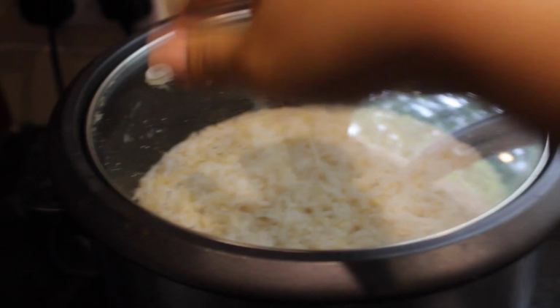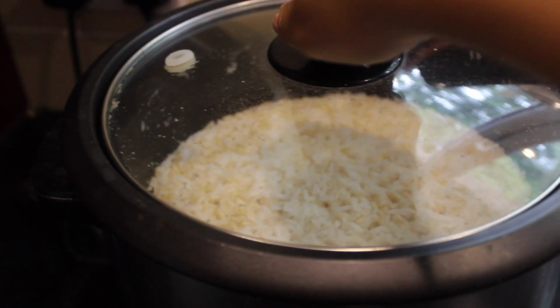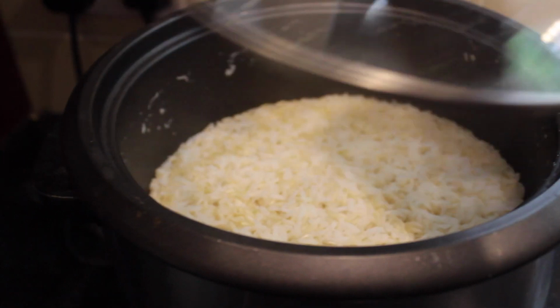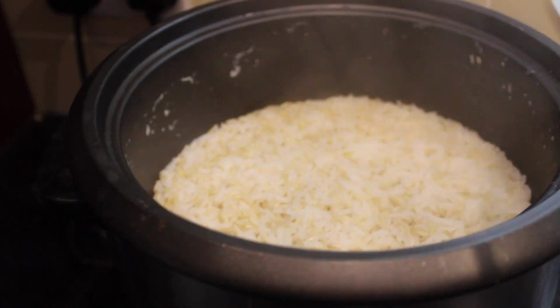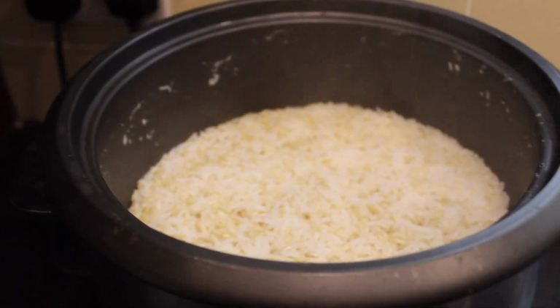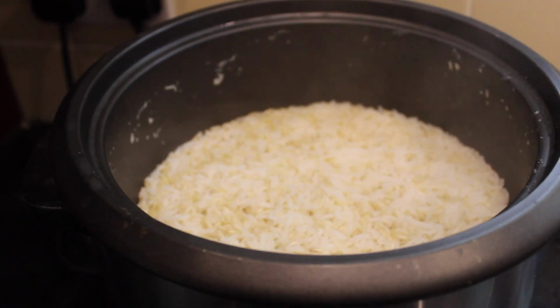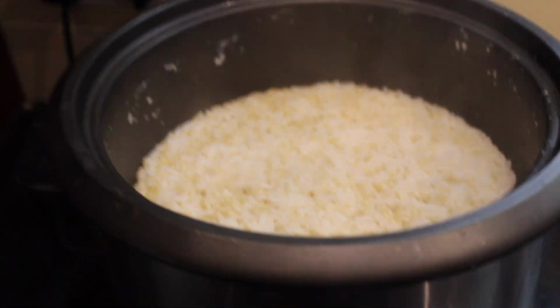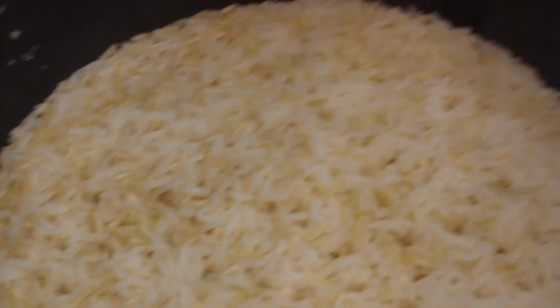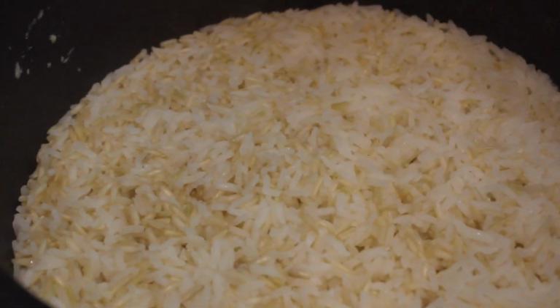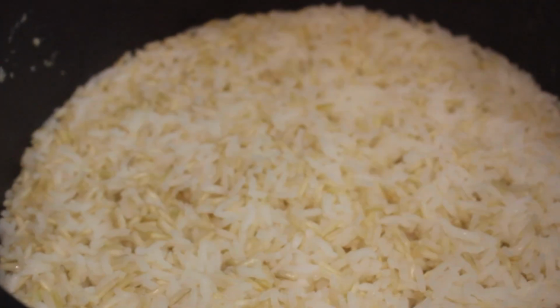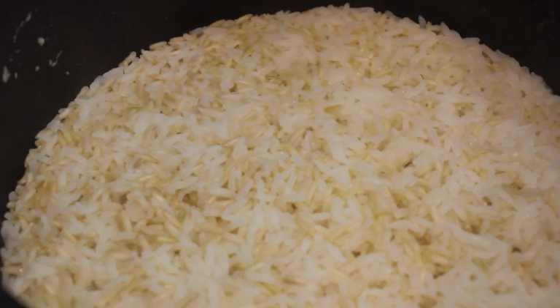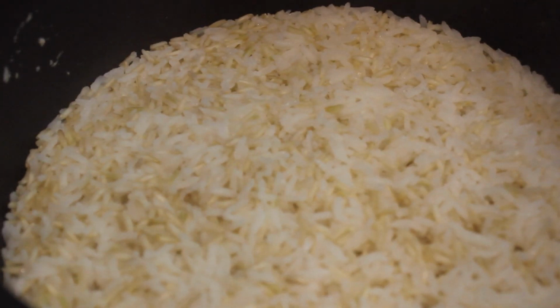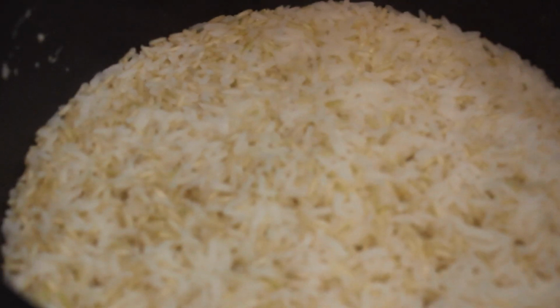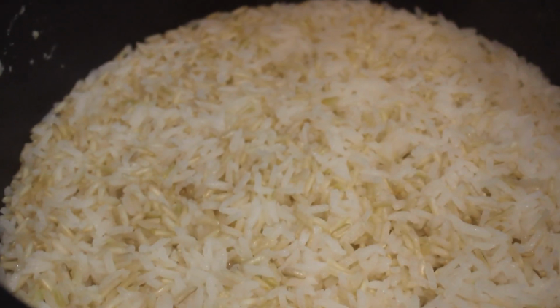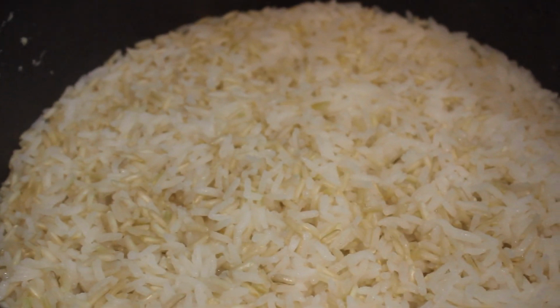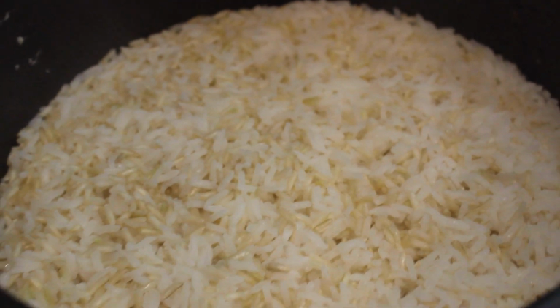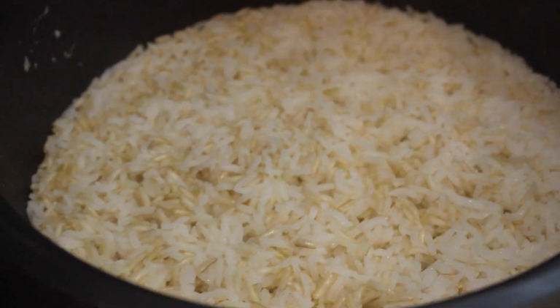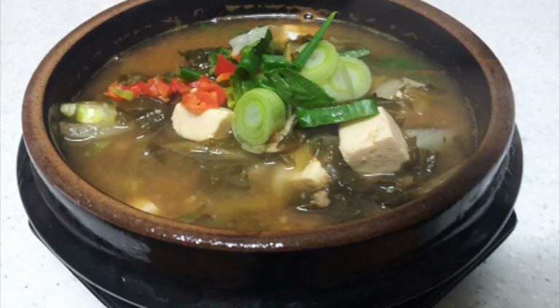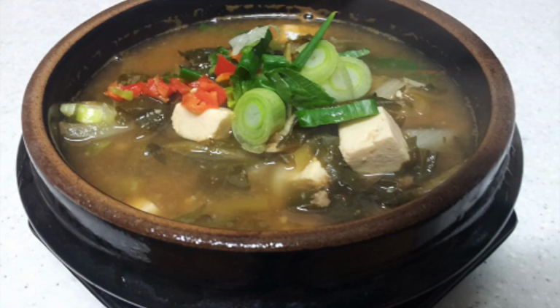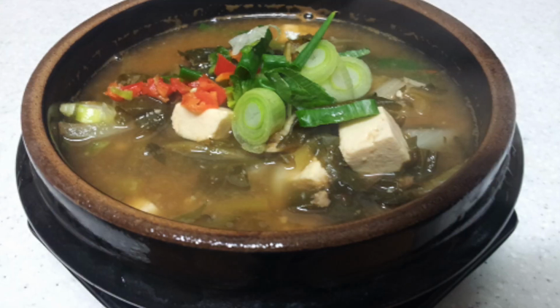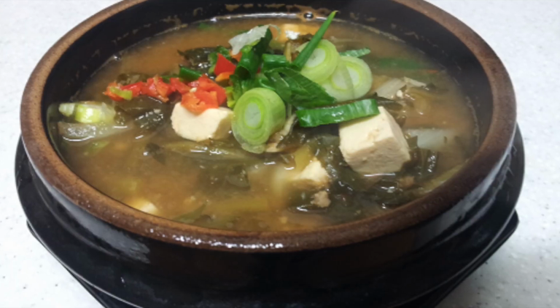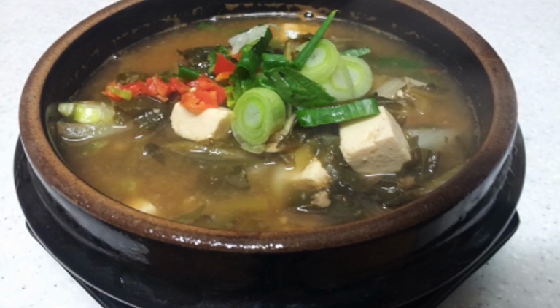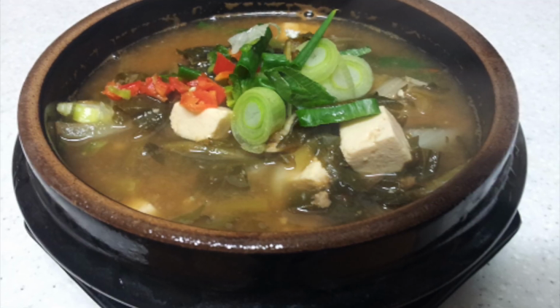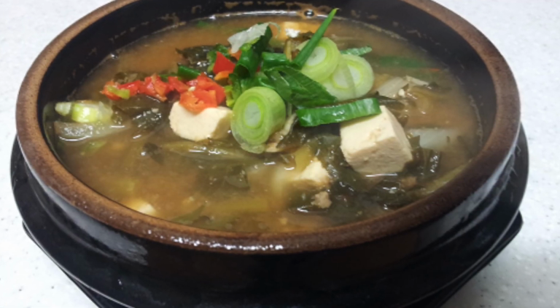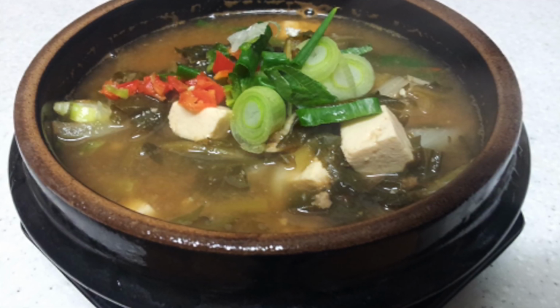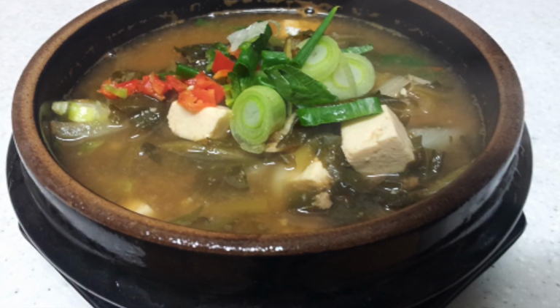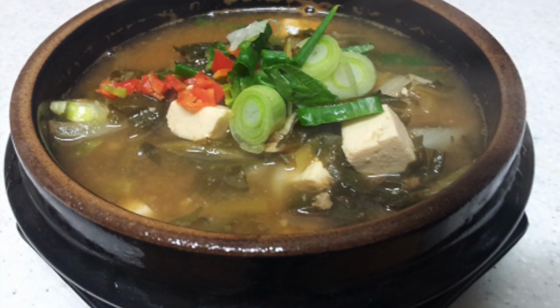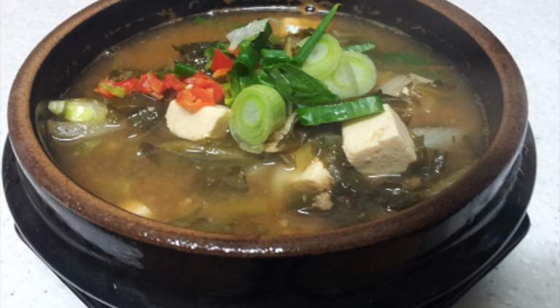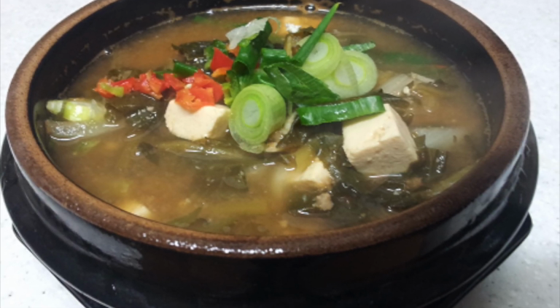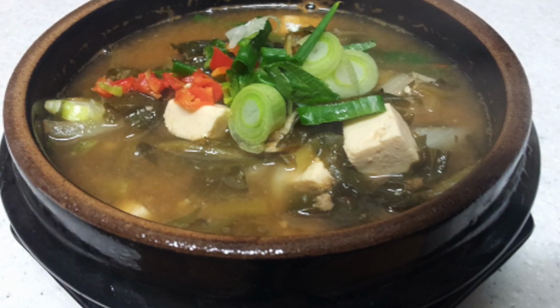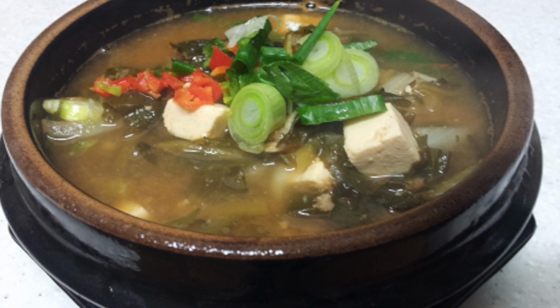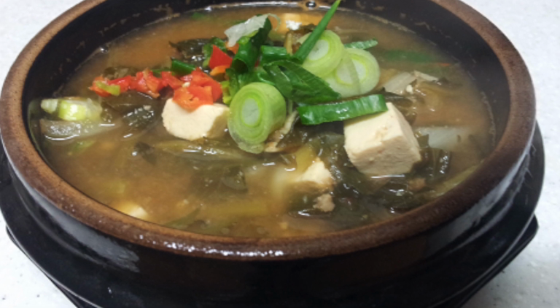And for dinner, I decided to make some rice, which is a mix of white and brown rice, and that is going to go with this Korean soup called Doenjangguk, which you saw in my last few videos.